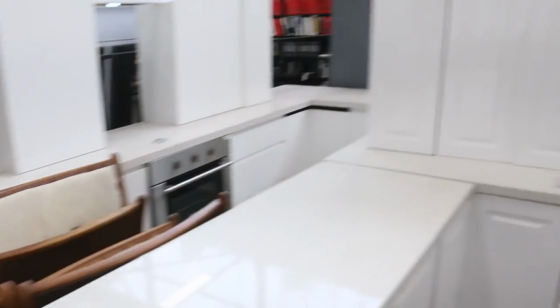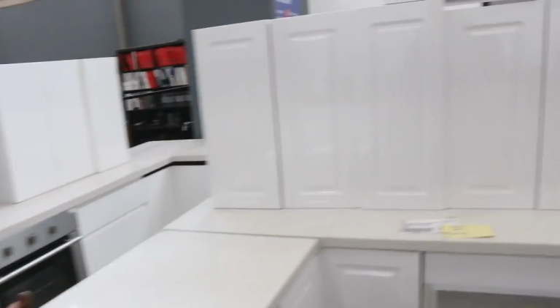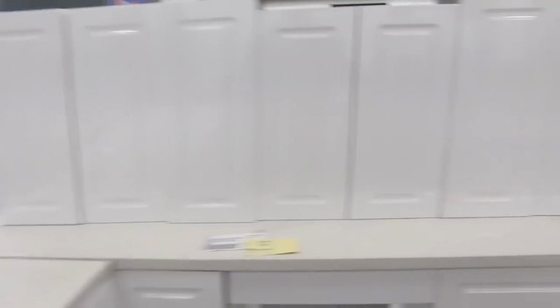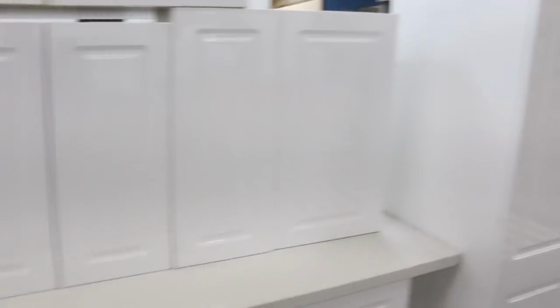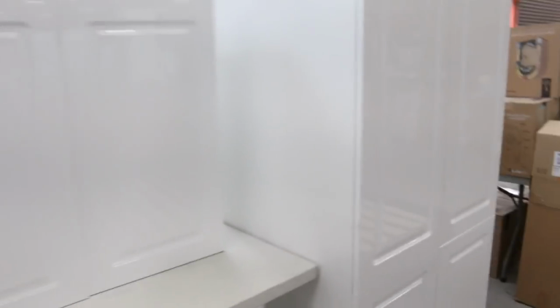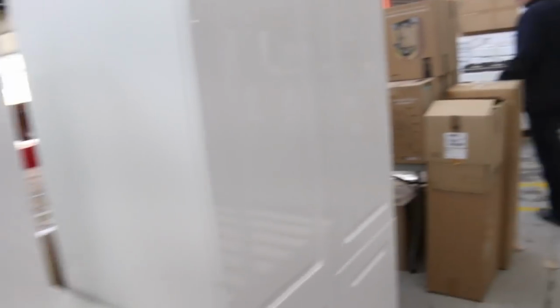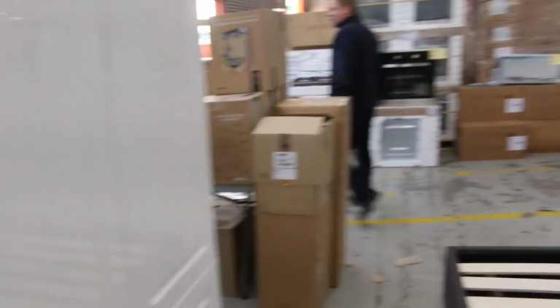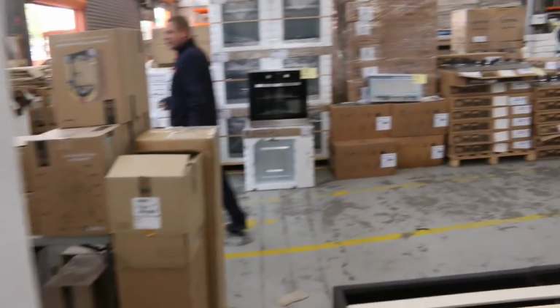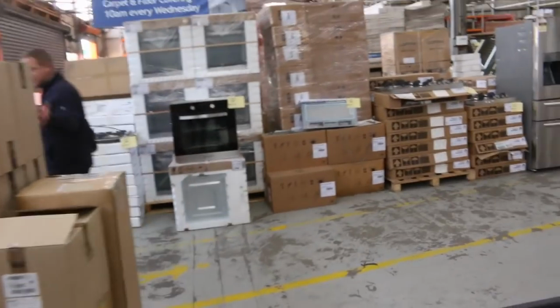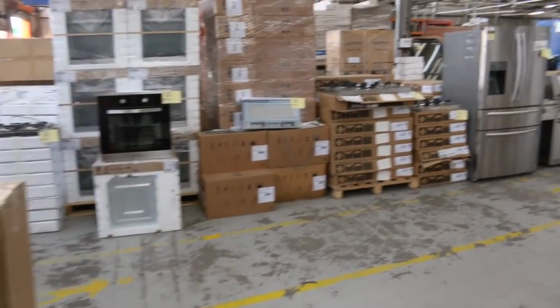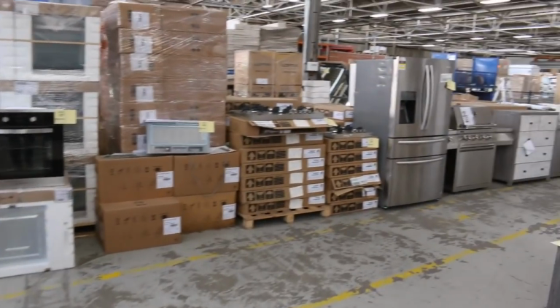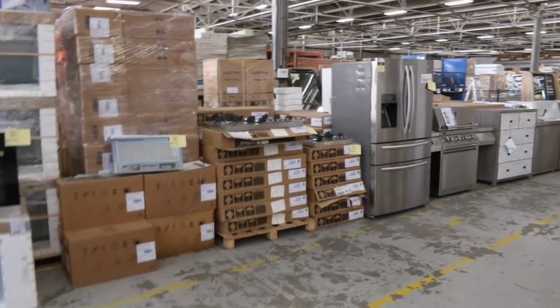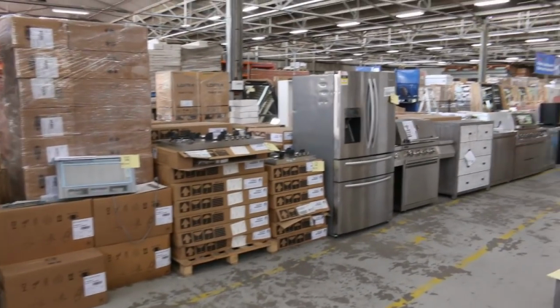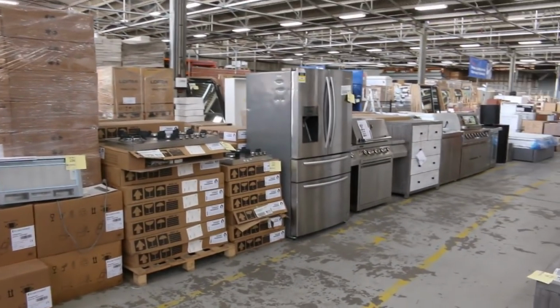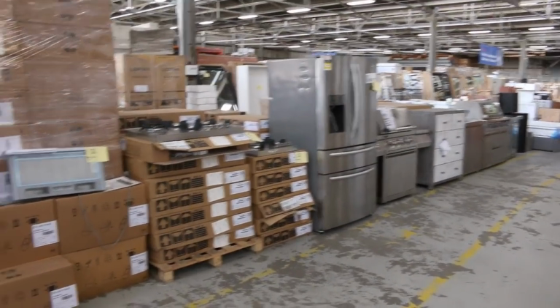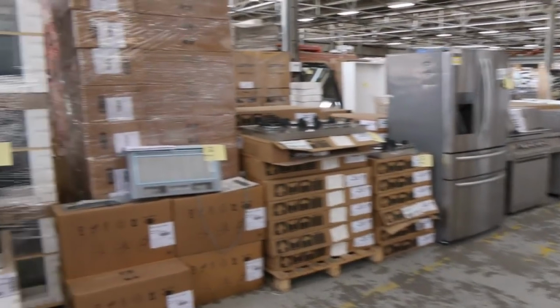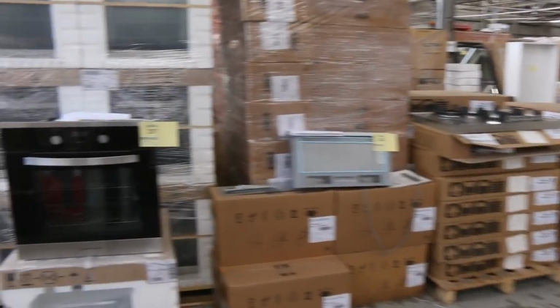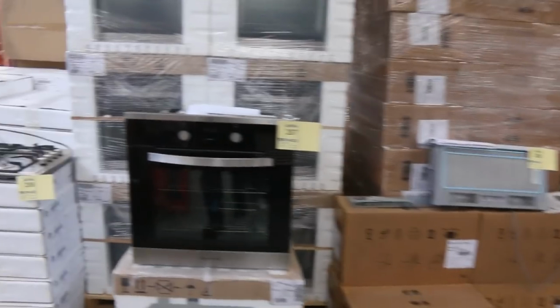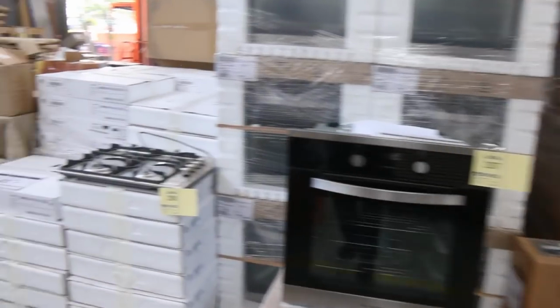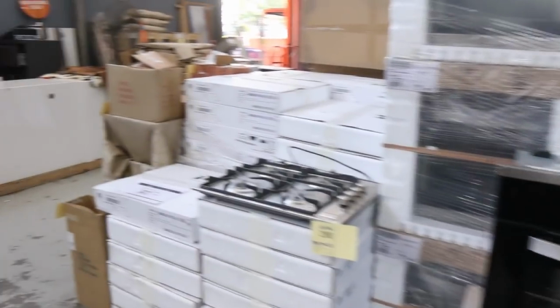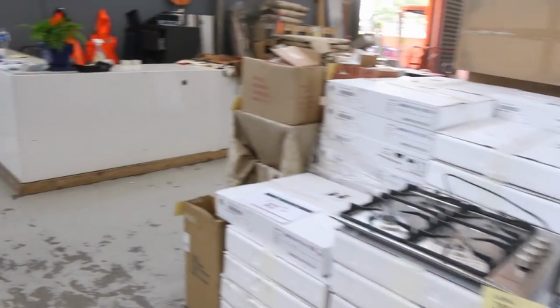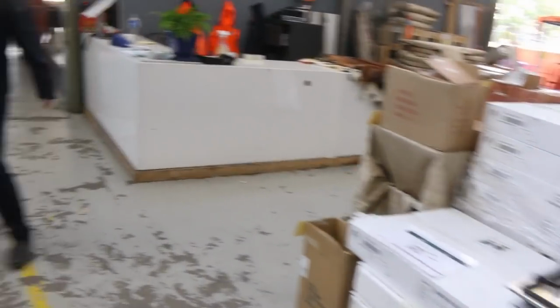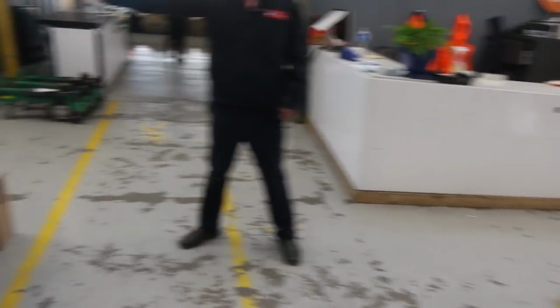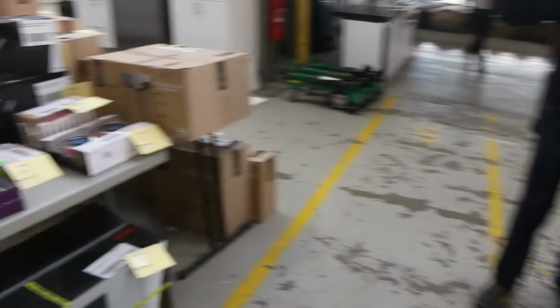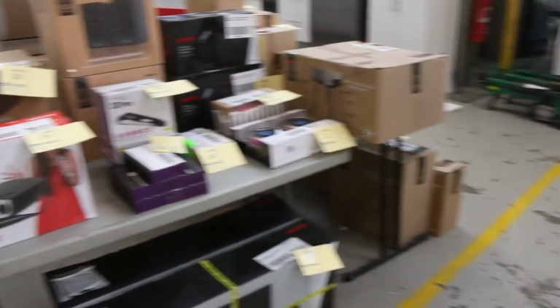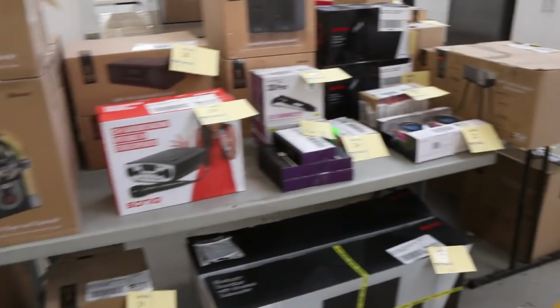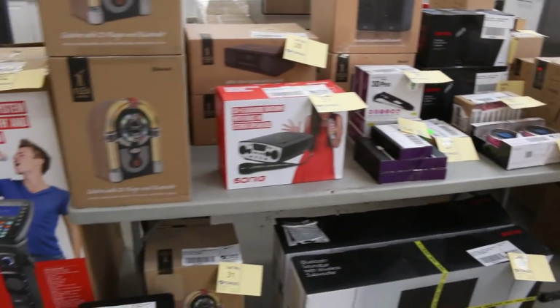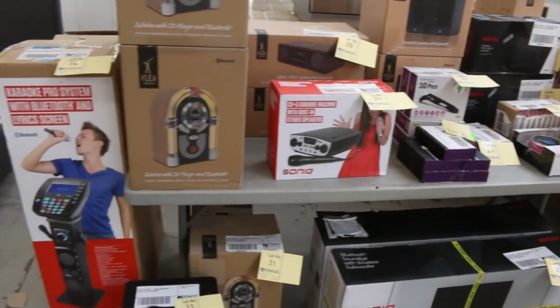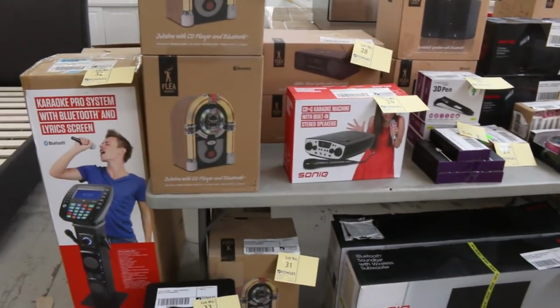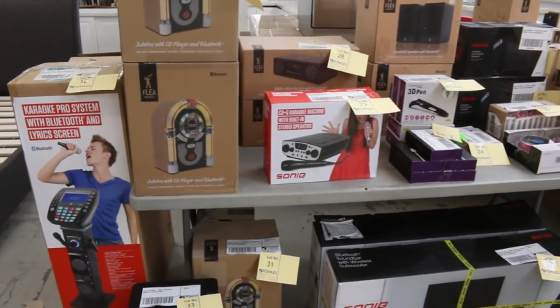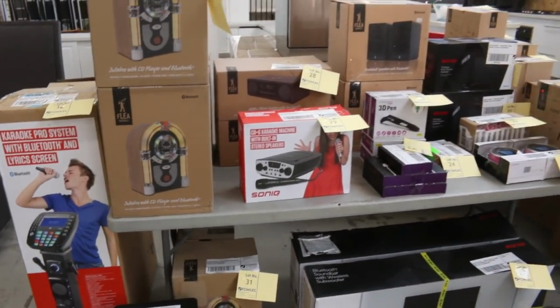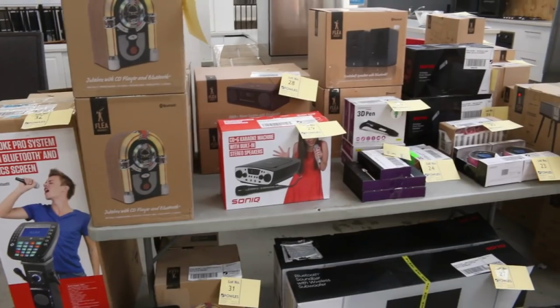Fridges, washers, dryers, all kinds of bits and pieces. This stuff I imagine will be unreserved — you've got turntables, wireless speakers, all kinds of bits and pieces, pretty nice as well.